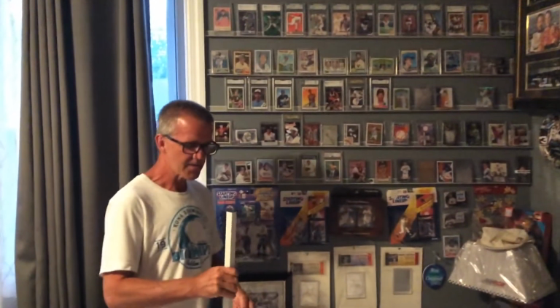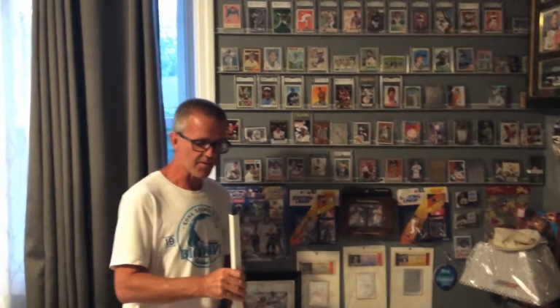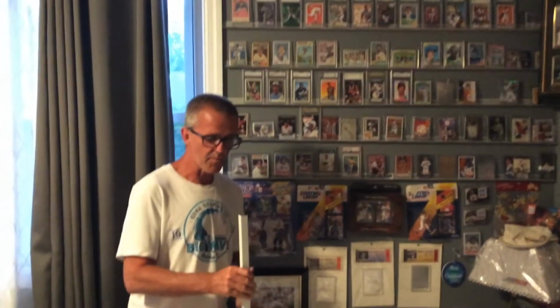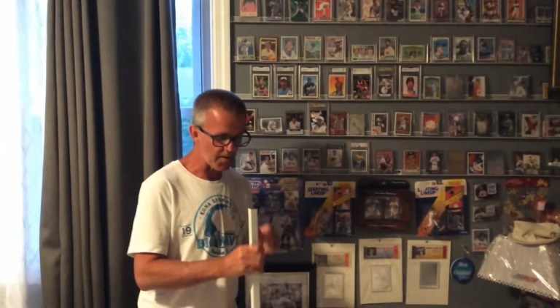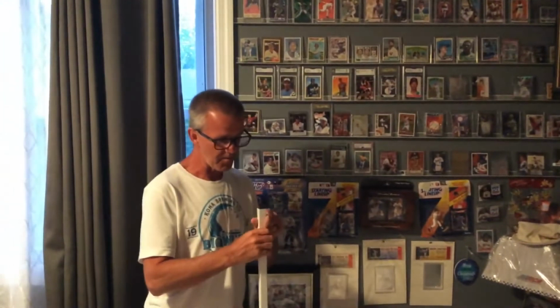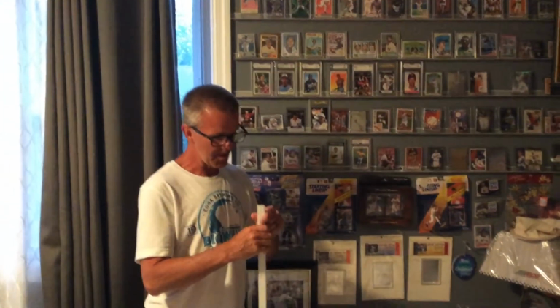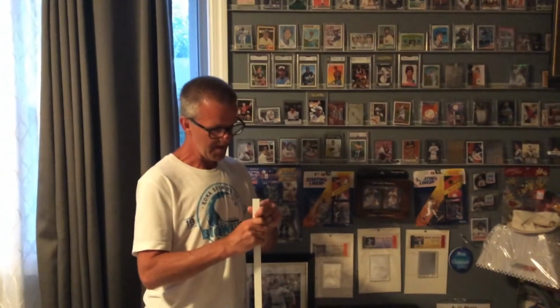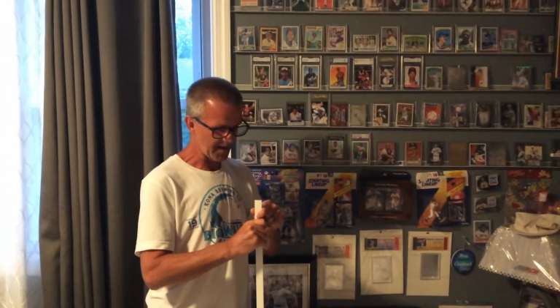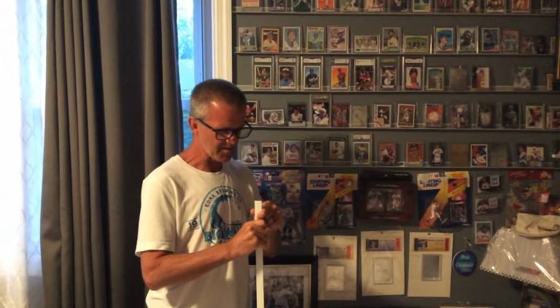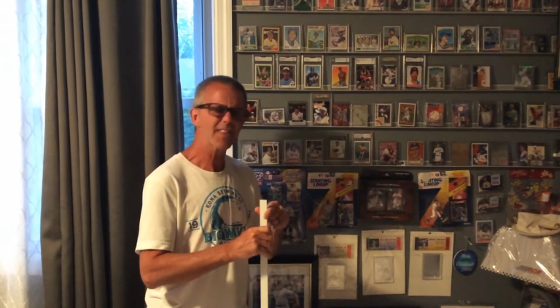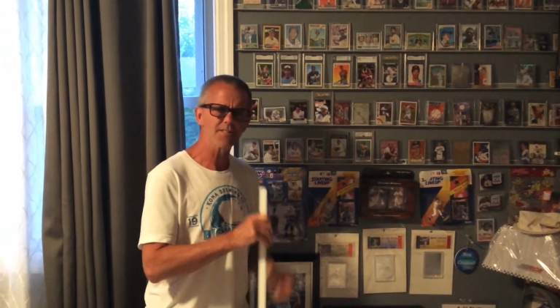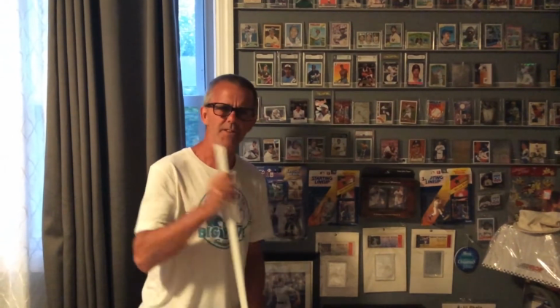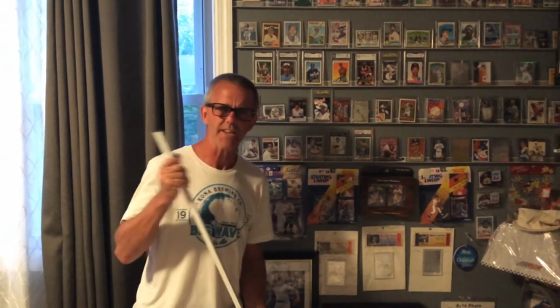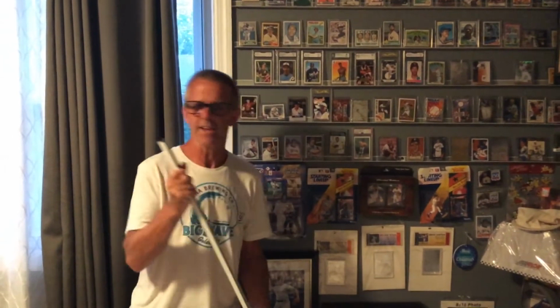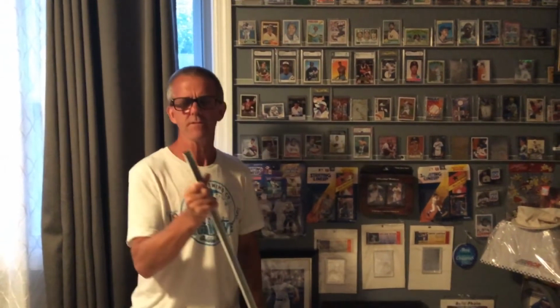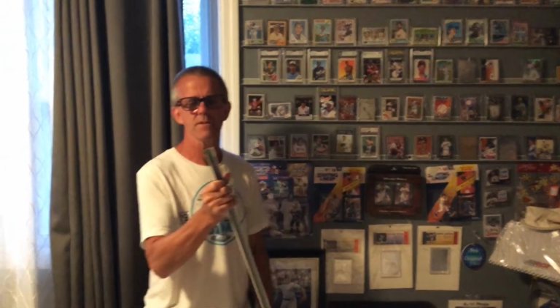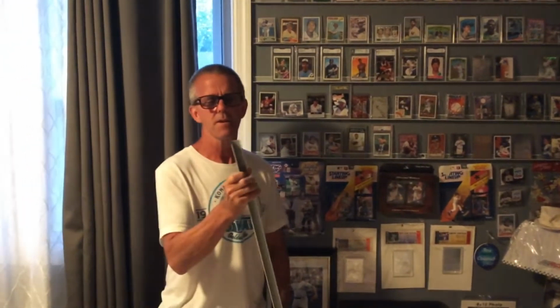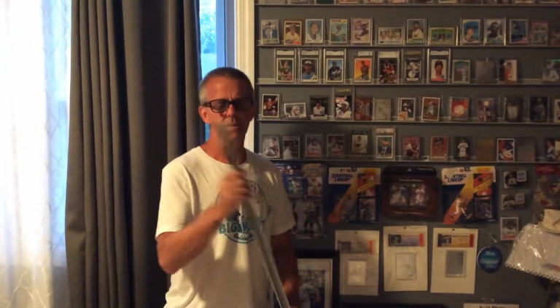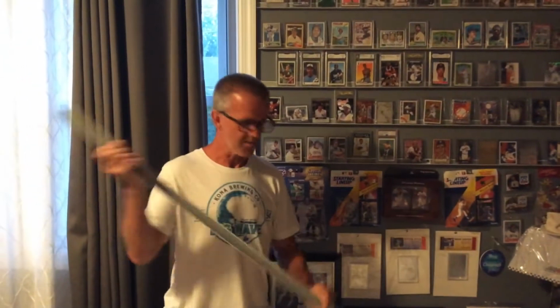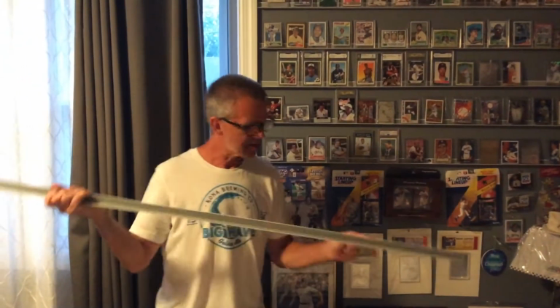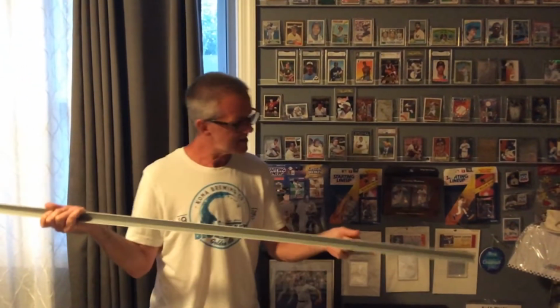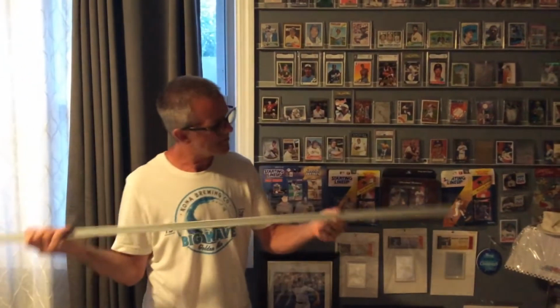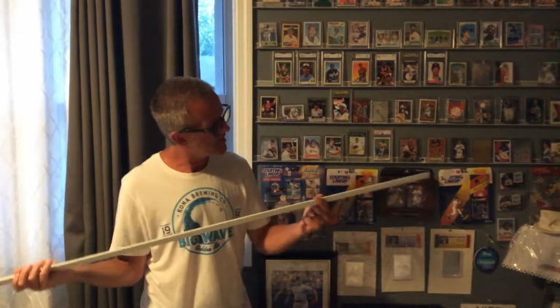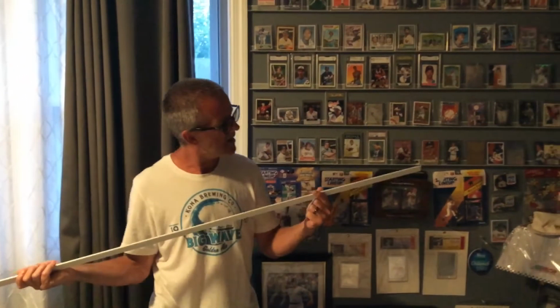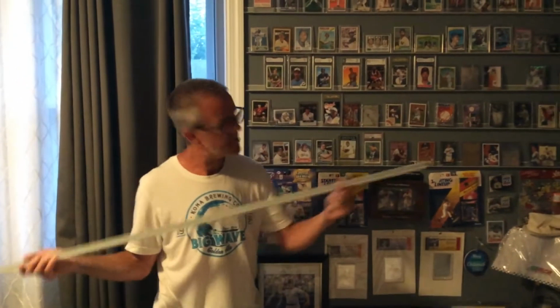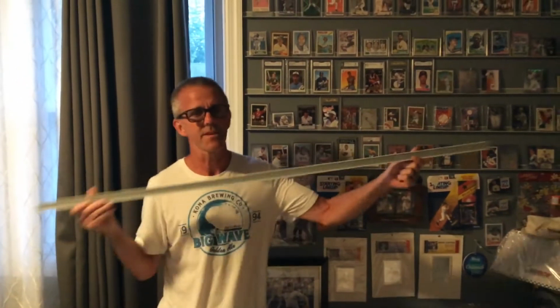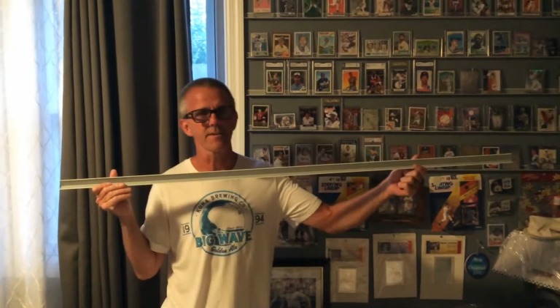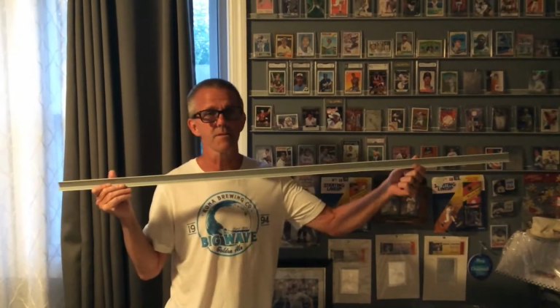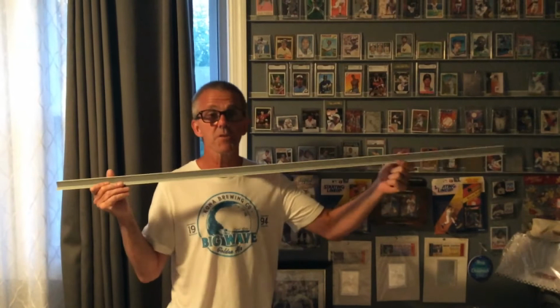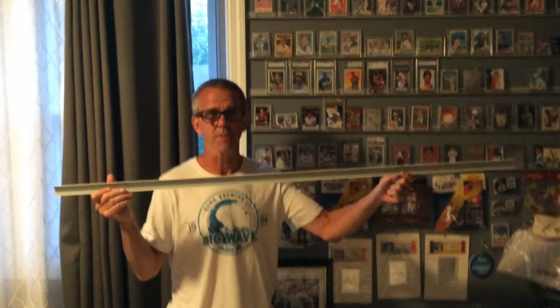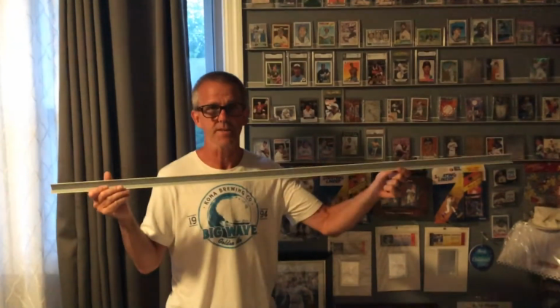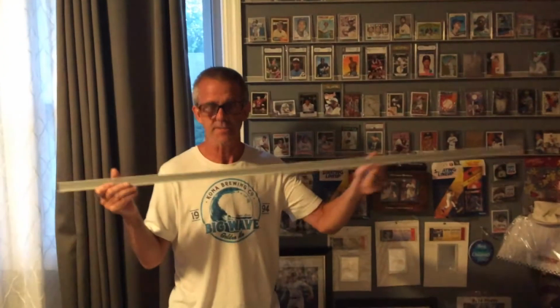So I go to Home Depot and I got what I think is called a J channel — kind of looks like this. It's for a drop ceiling, so it comes like this.